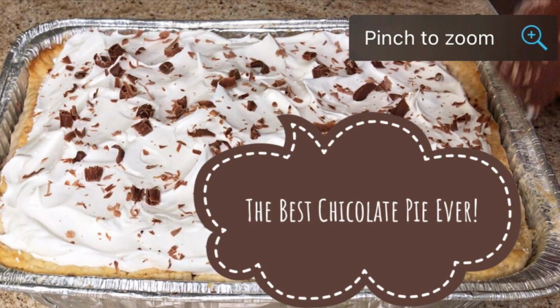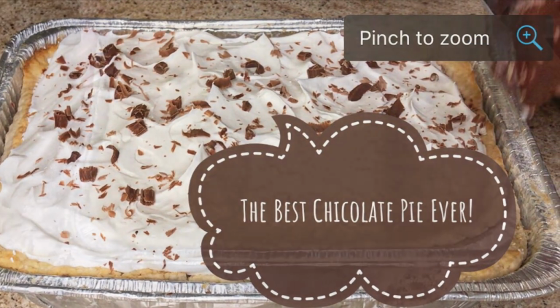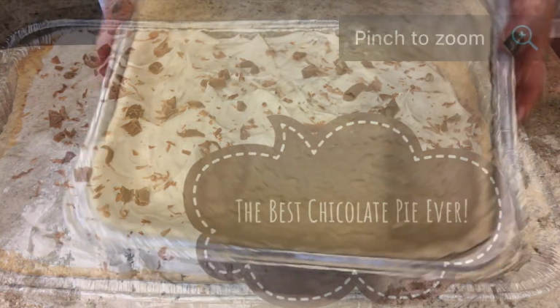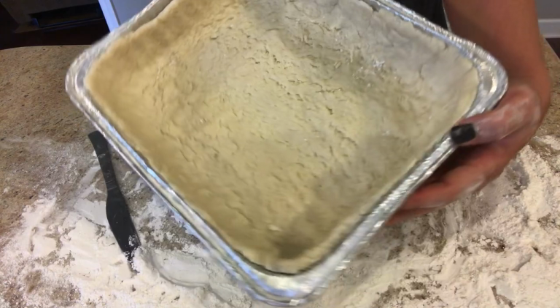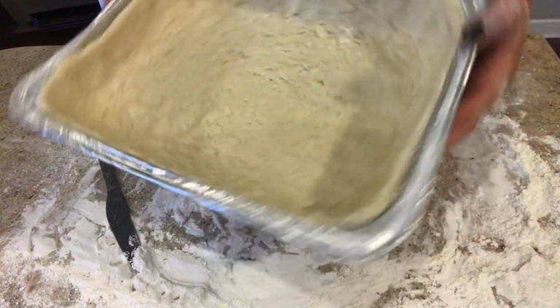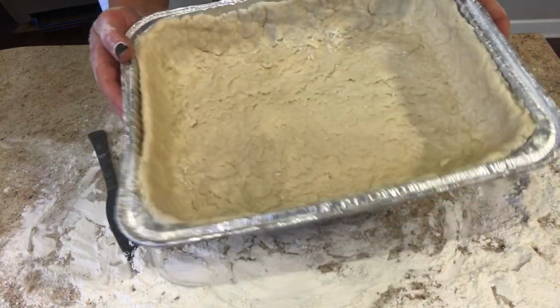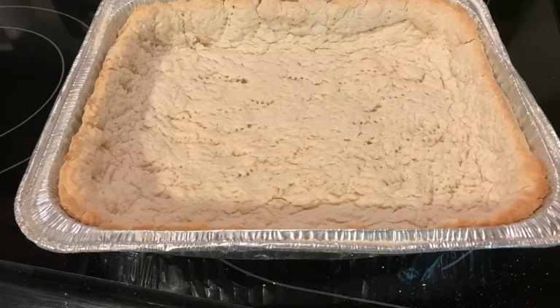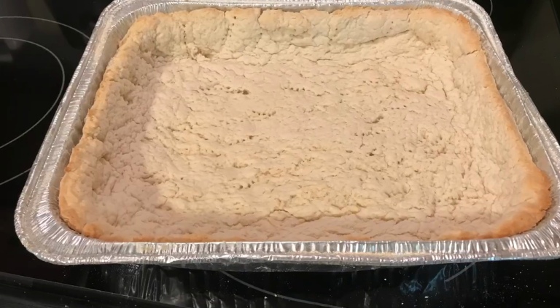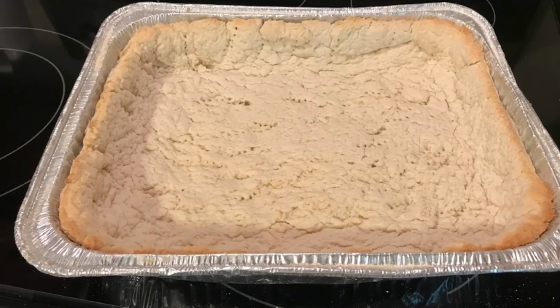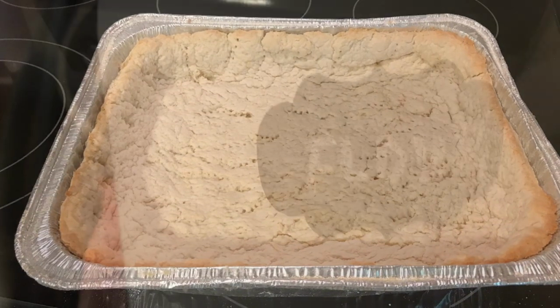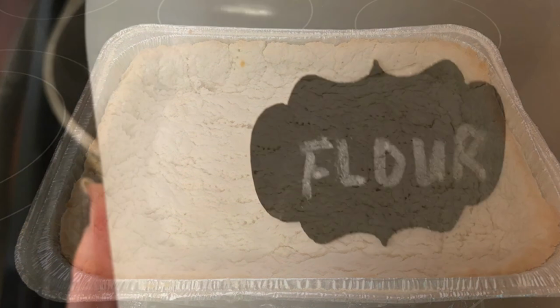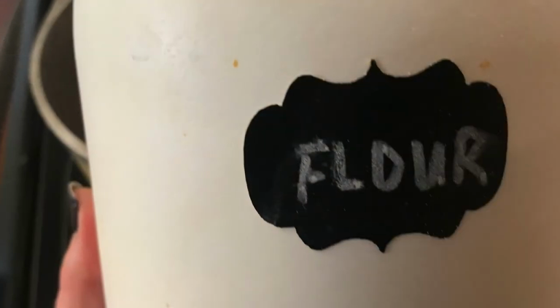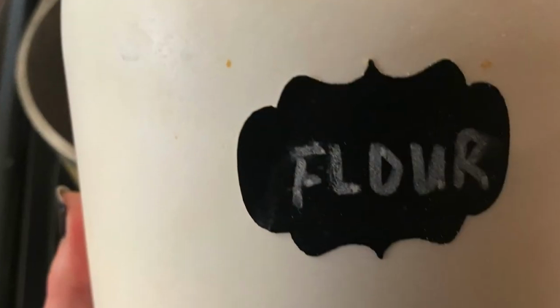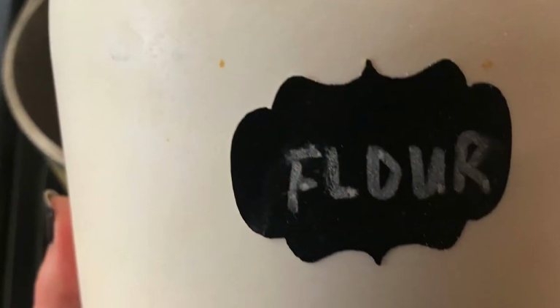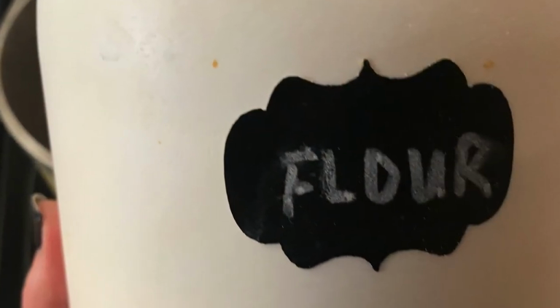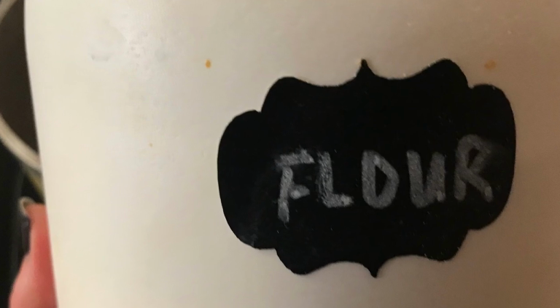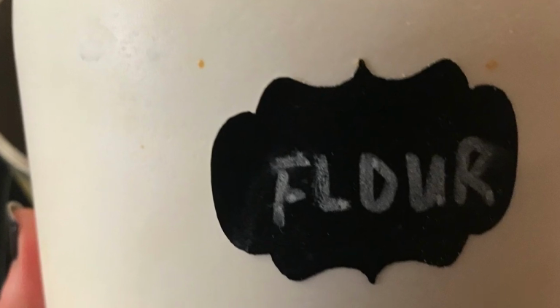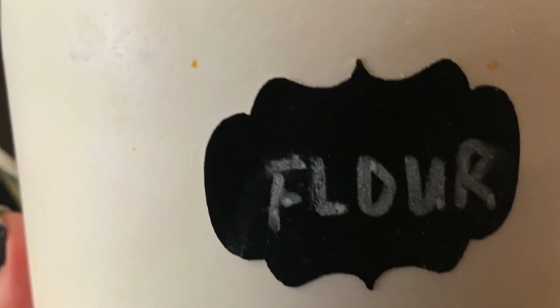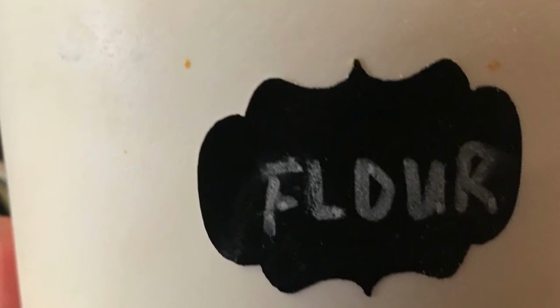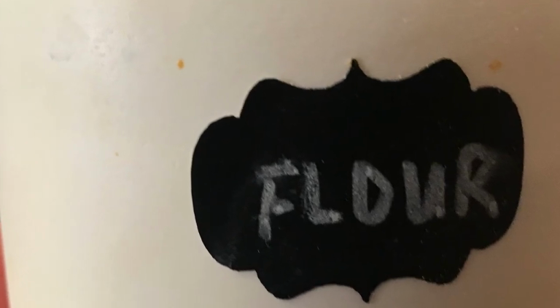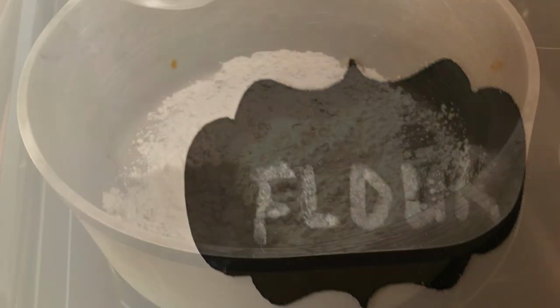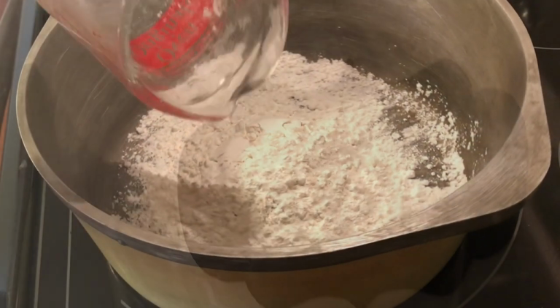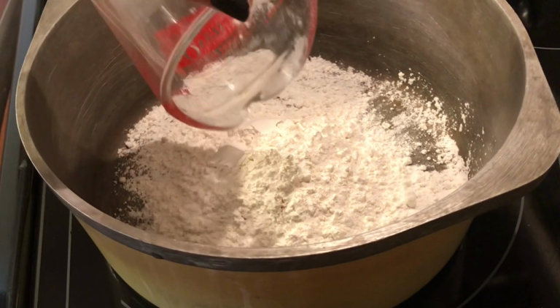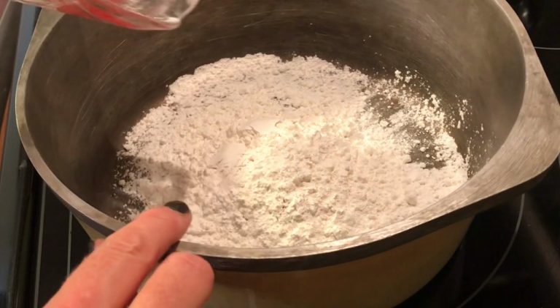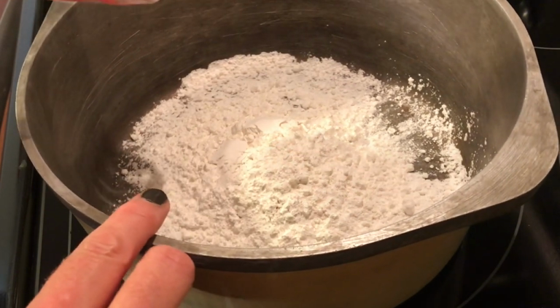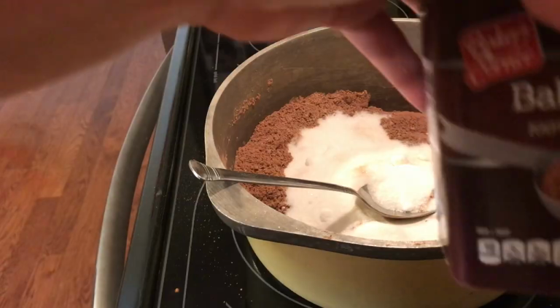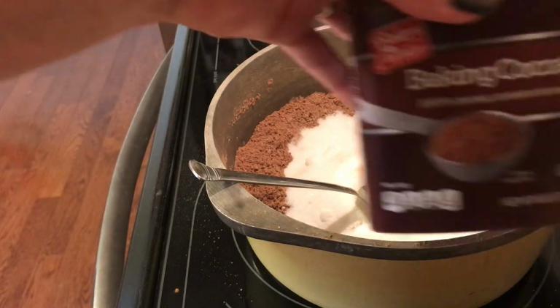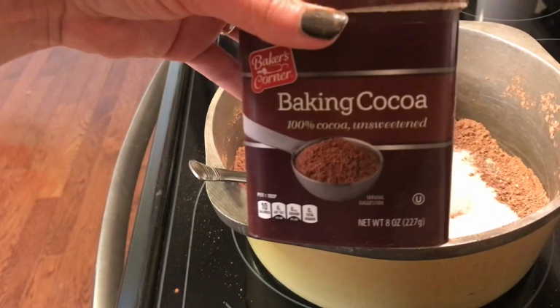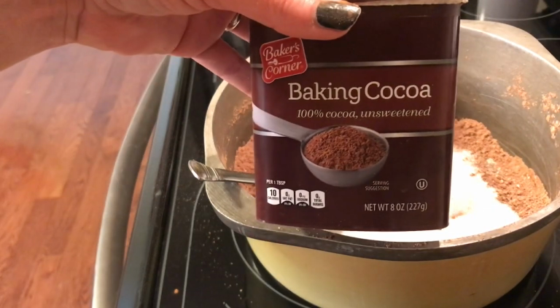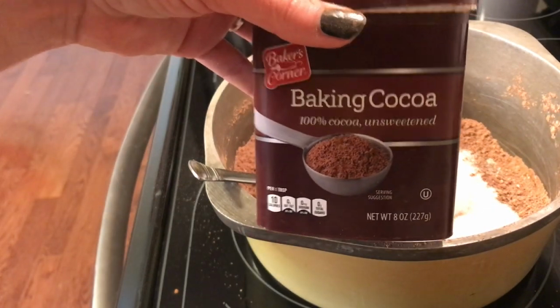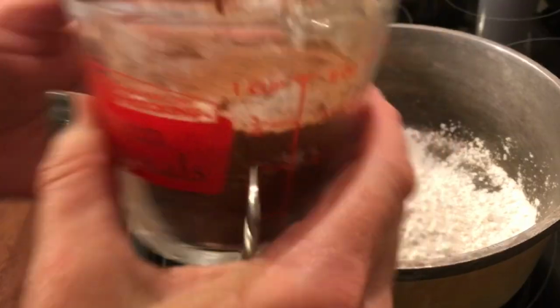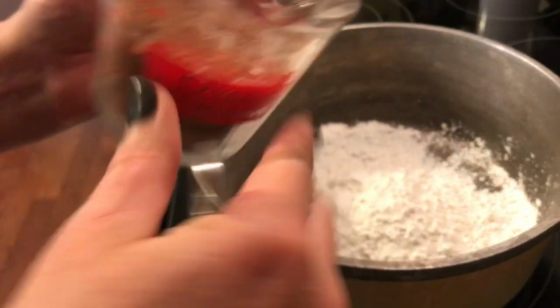You can purchase a pie crust or make your own homemade, but go ahead and bake that. To make this yummy chocolate pie filling, you will need two-thirds cup of flour and two-thirds cup of cocoa.